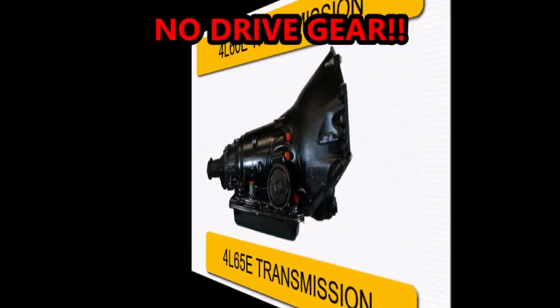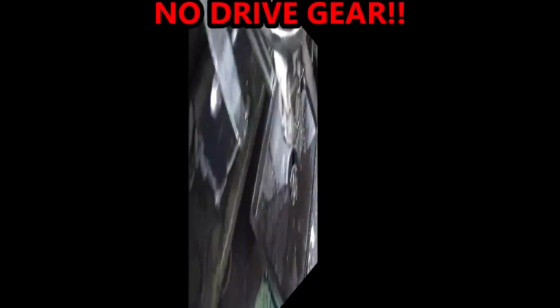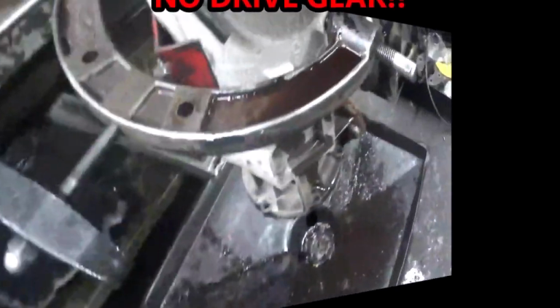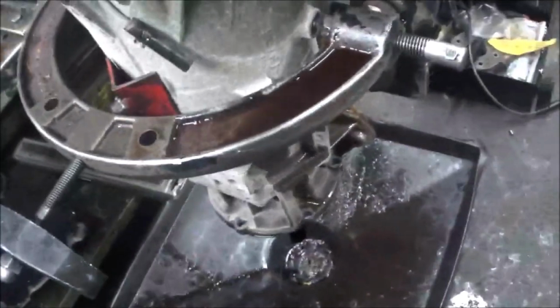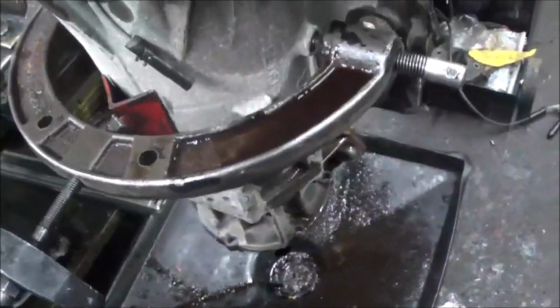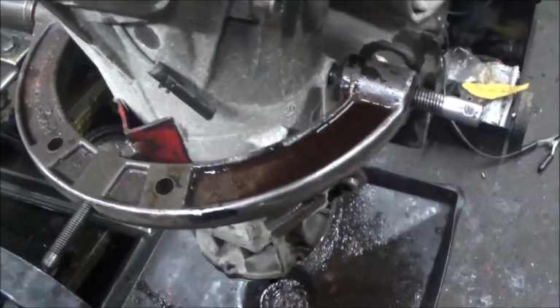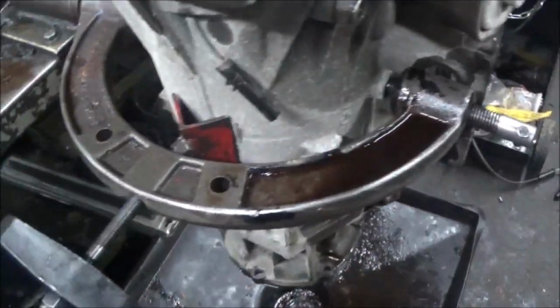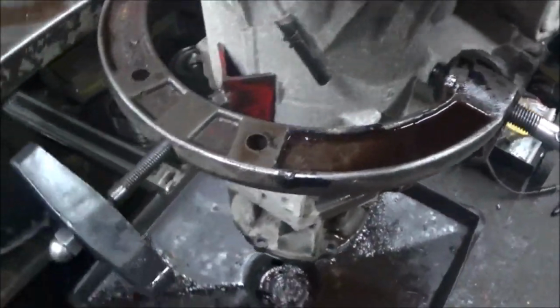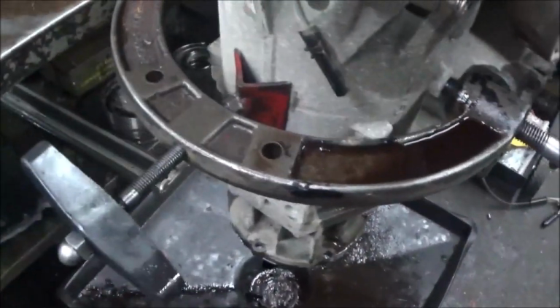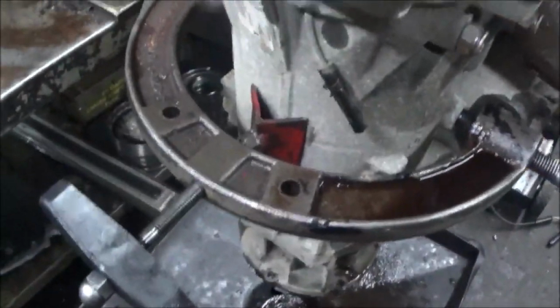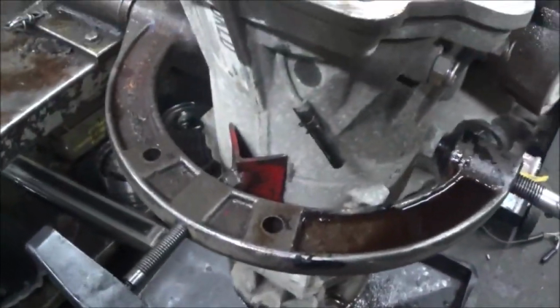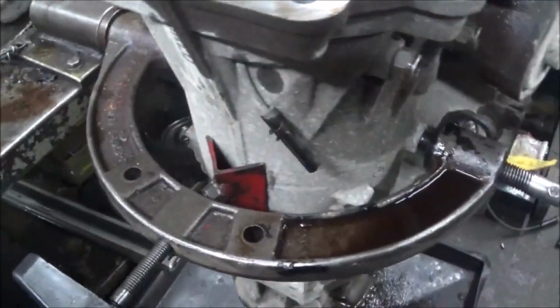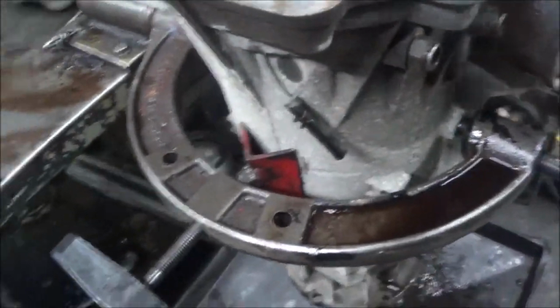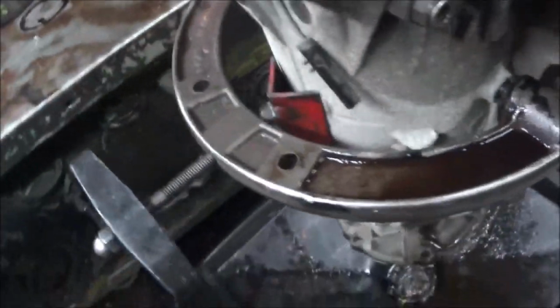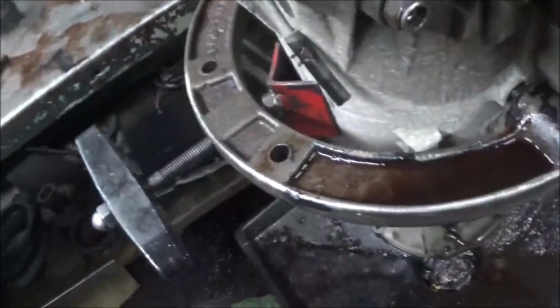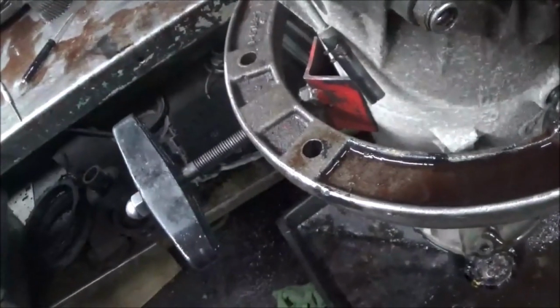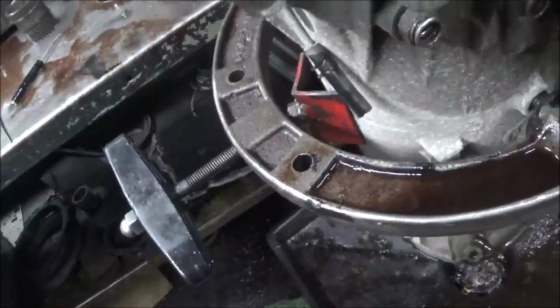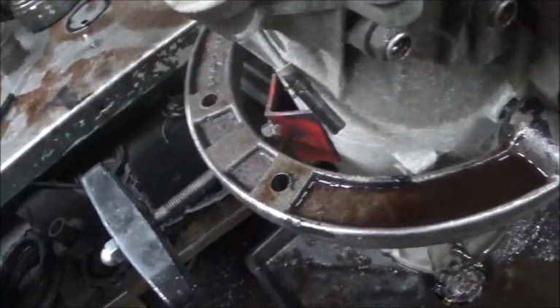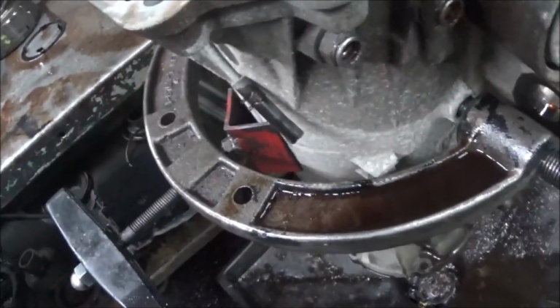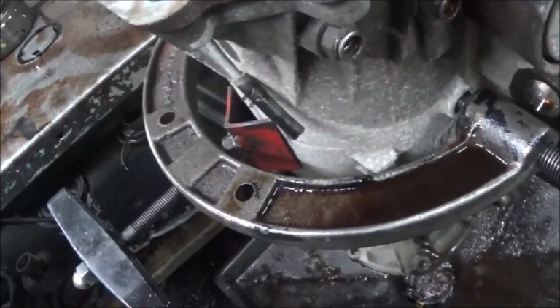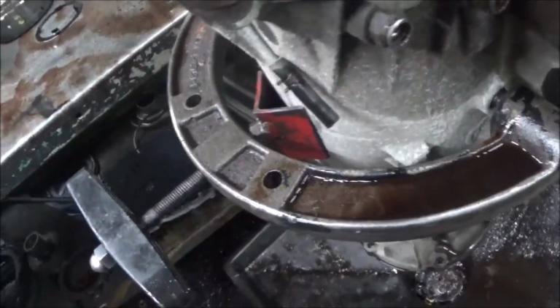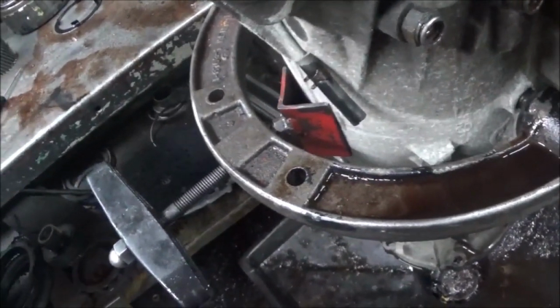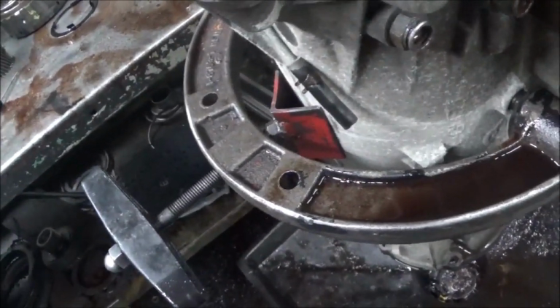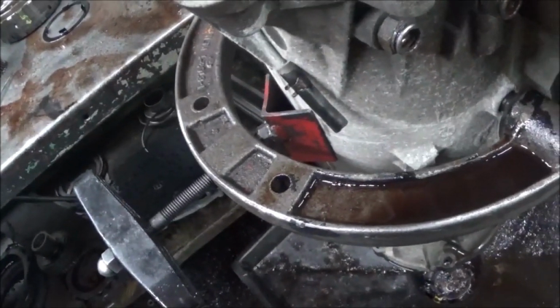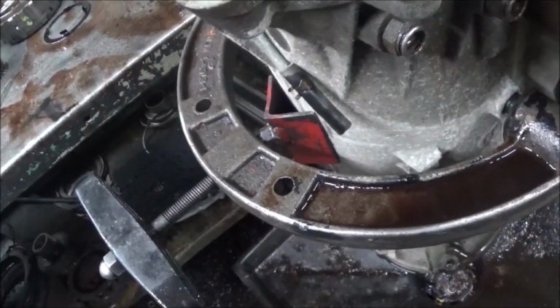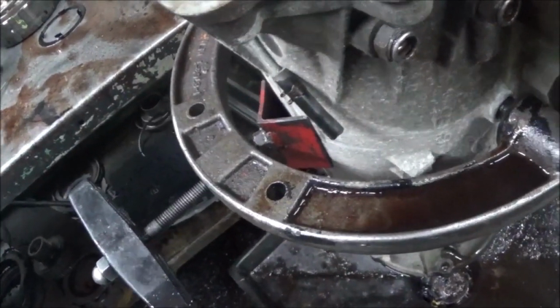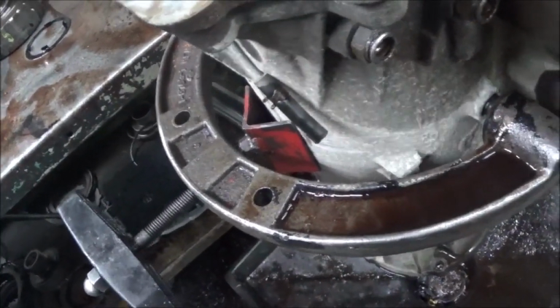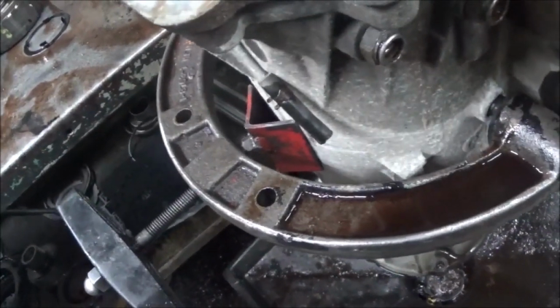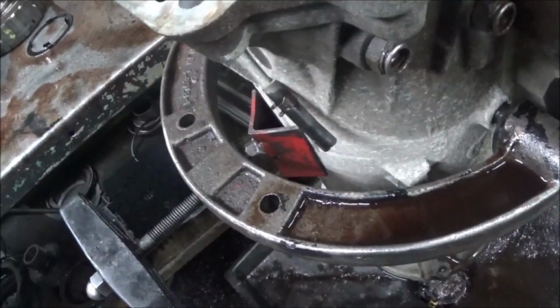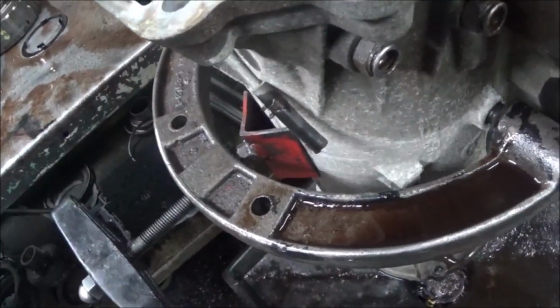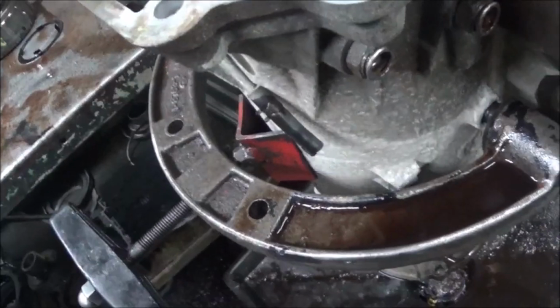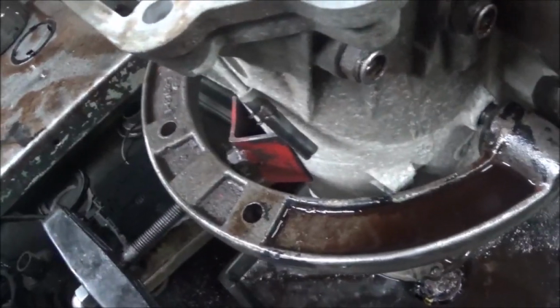I got a 4L60E here. This is a 2008. The vehicle wouldn't shift when you put it in drive.